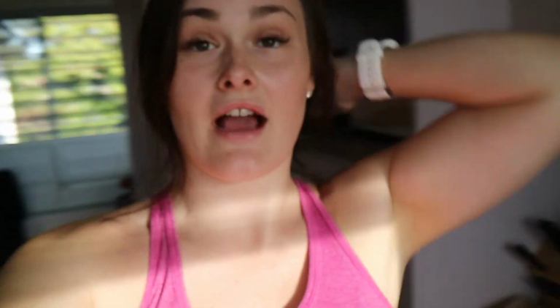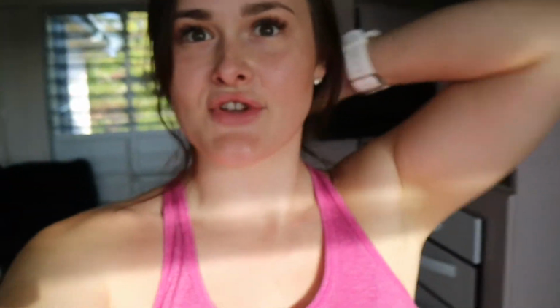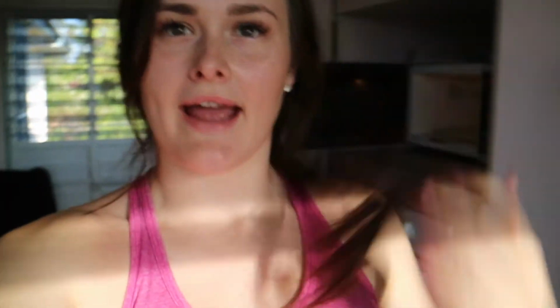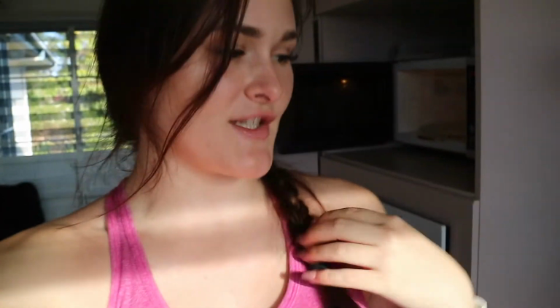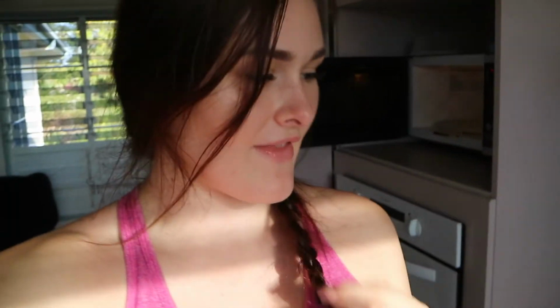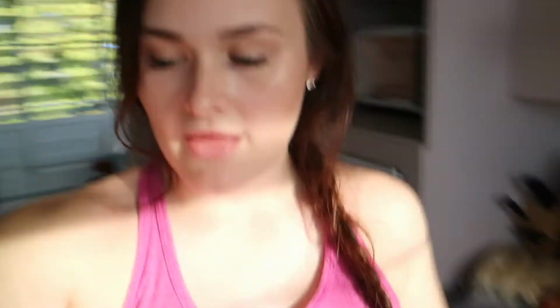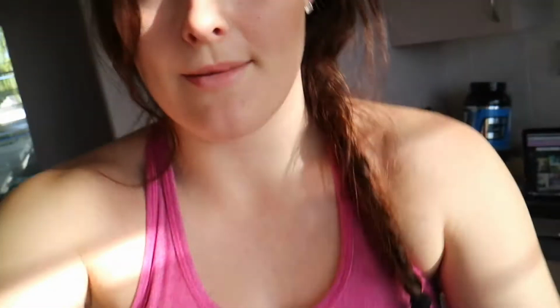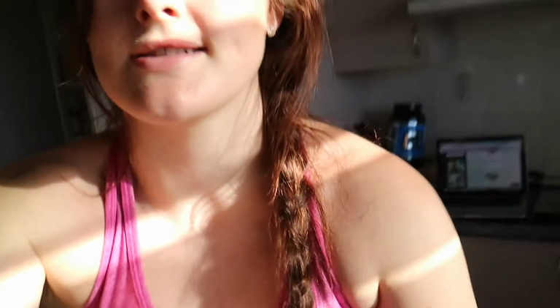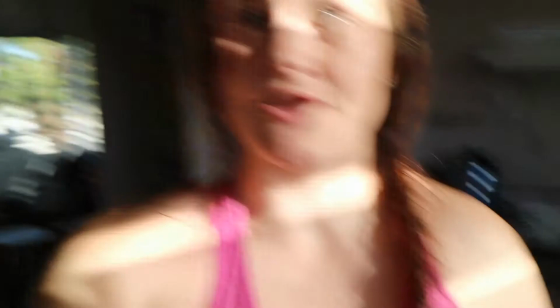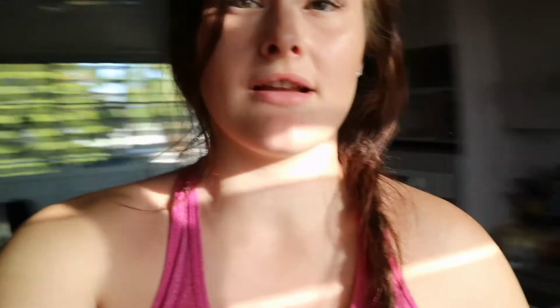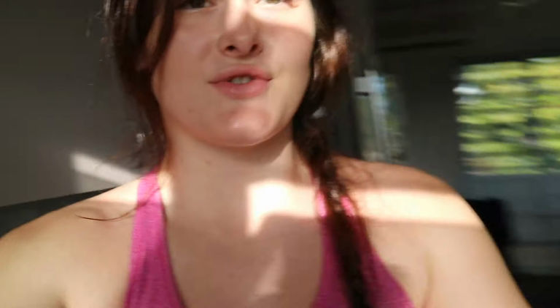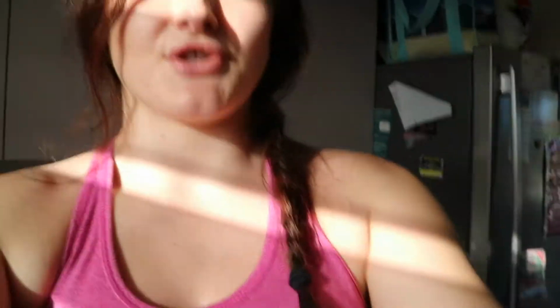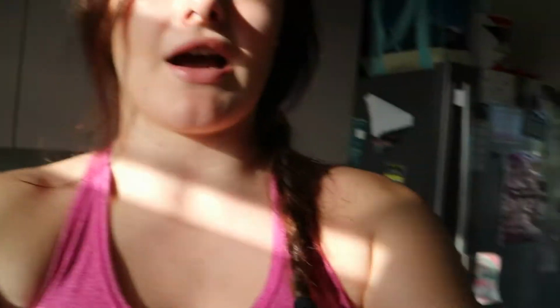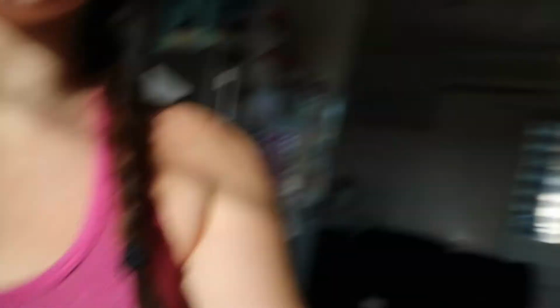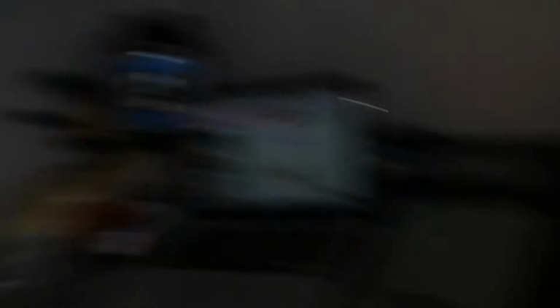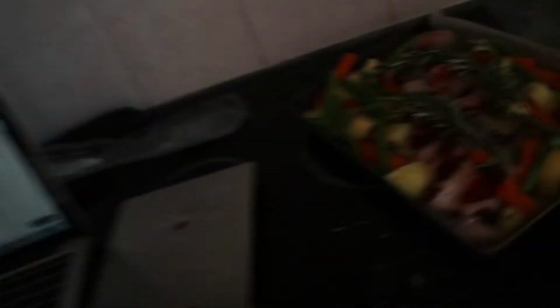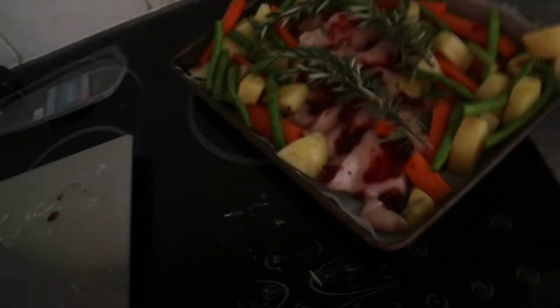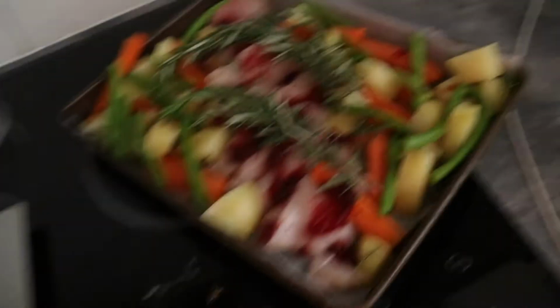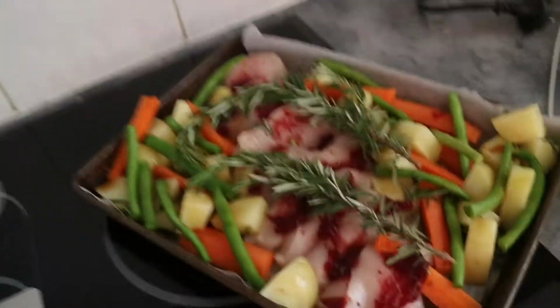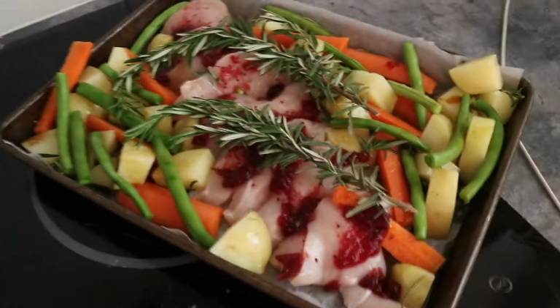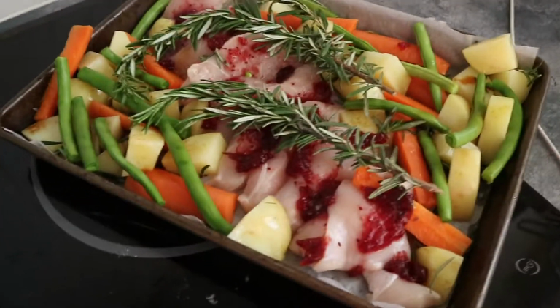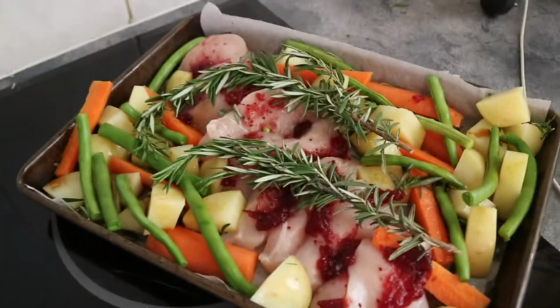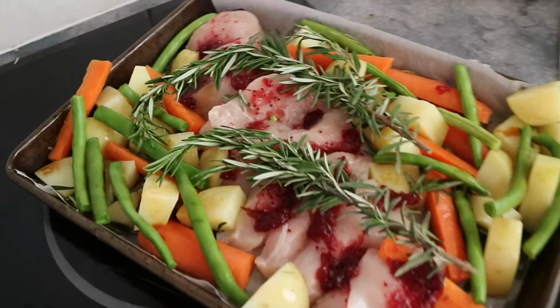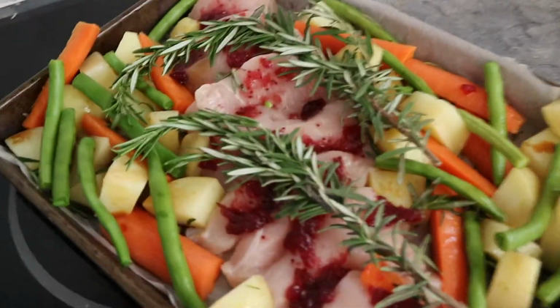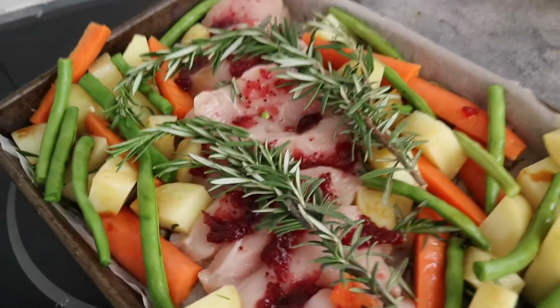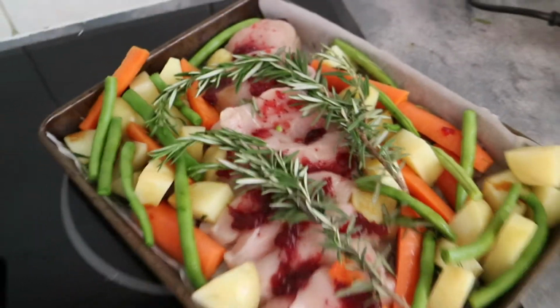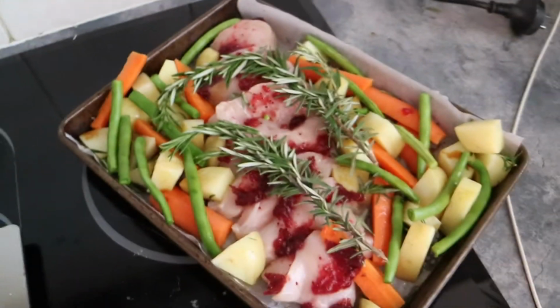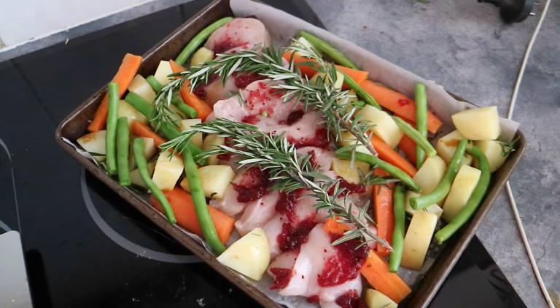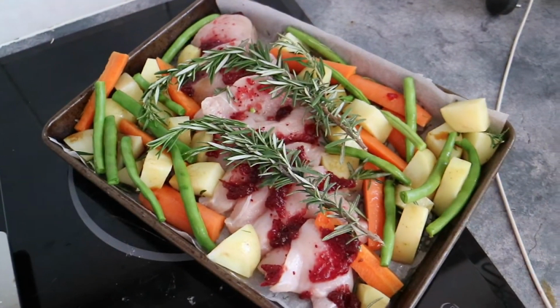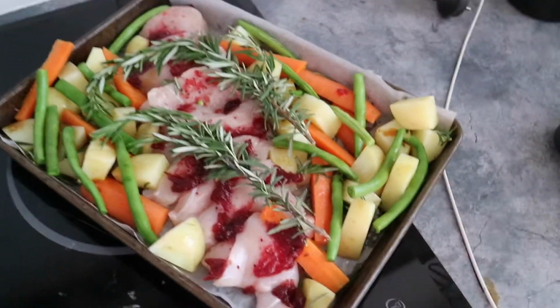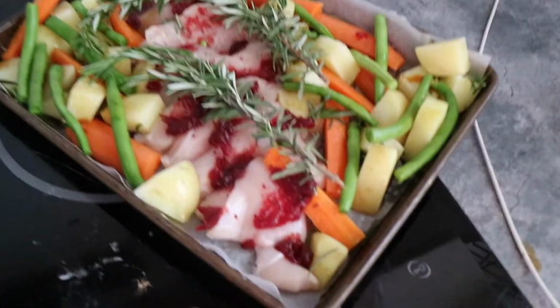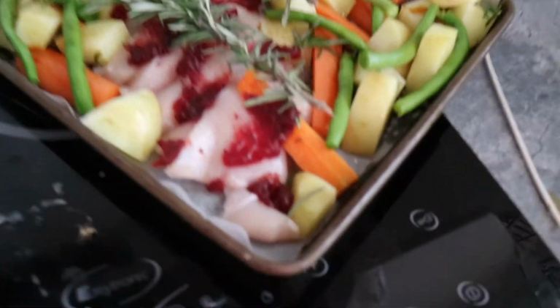Okay guys, so I have just put together the cranberry balsamic chicken. I'll just show you guys what it looks like — this is pre-cooking. How amazing does that look? I can just tell it's going to taste freaking delicious.